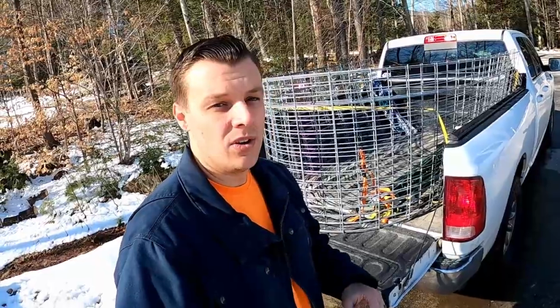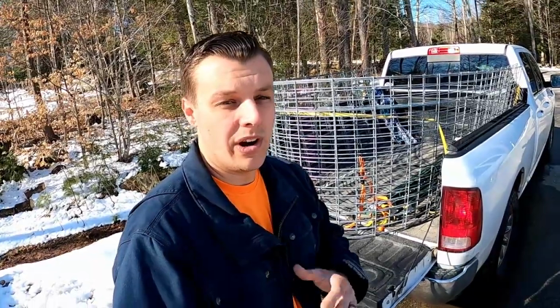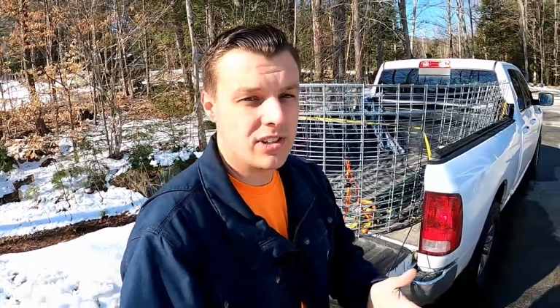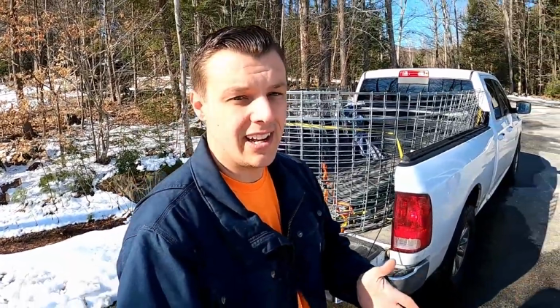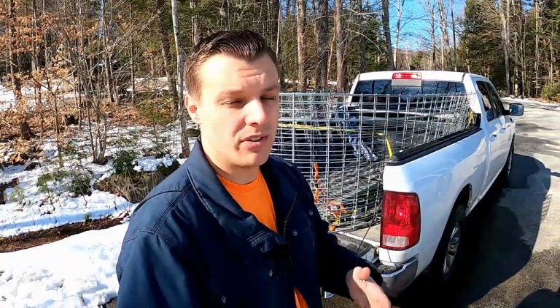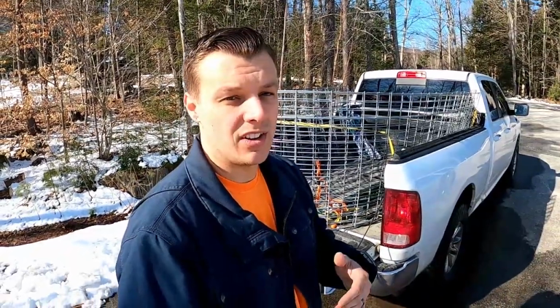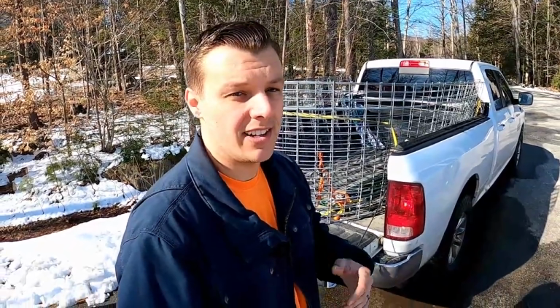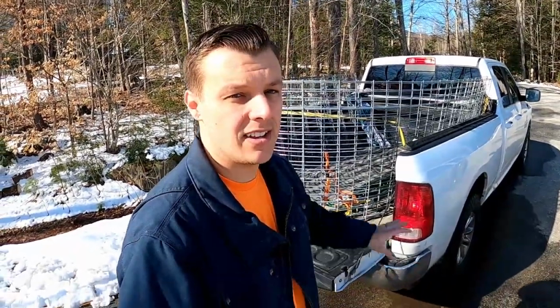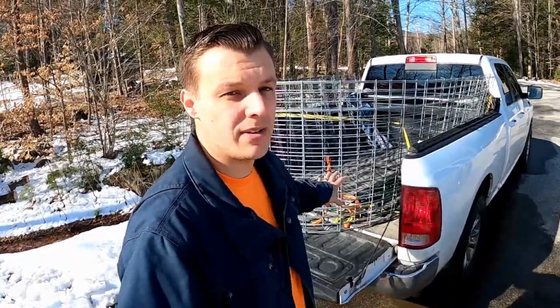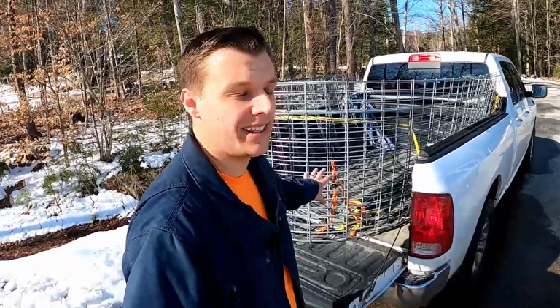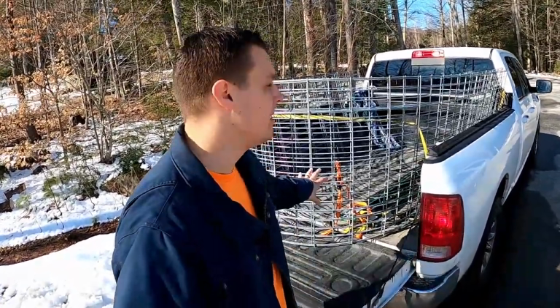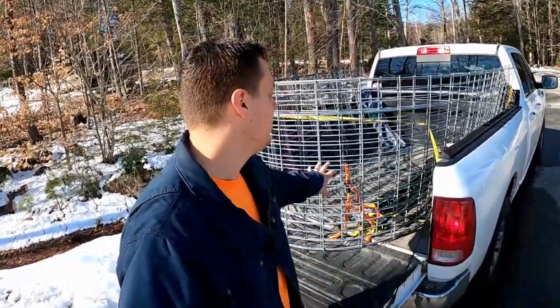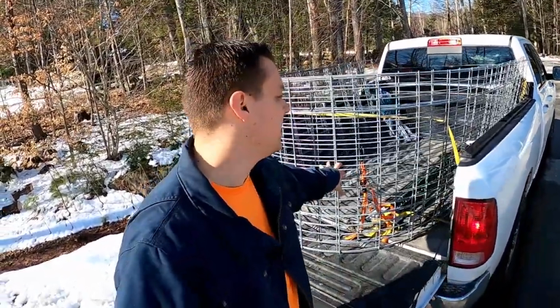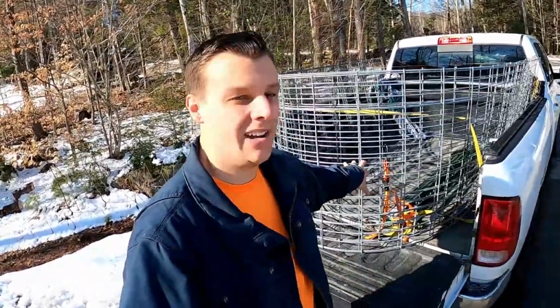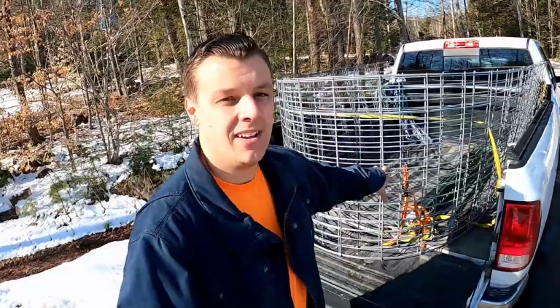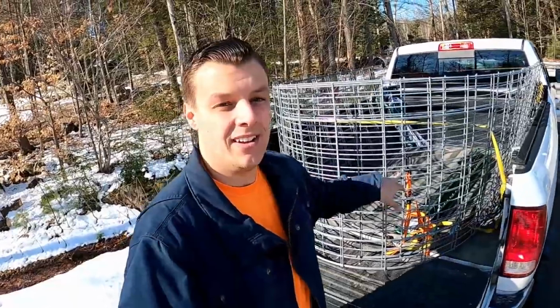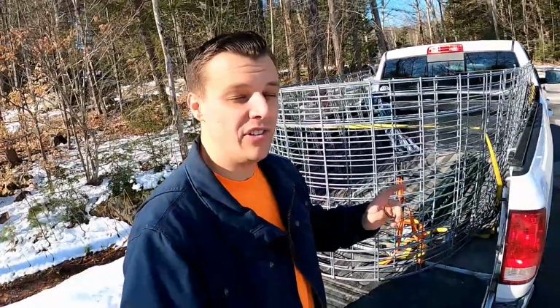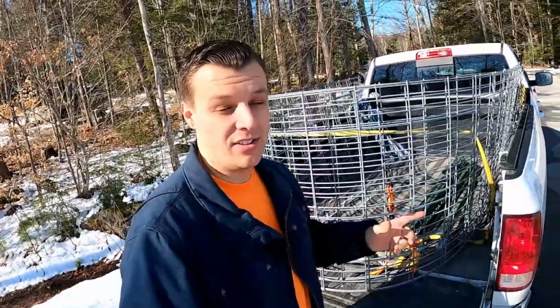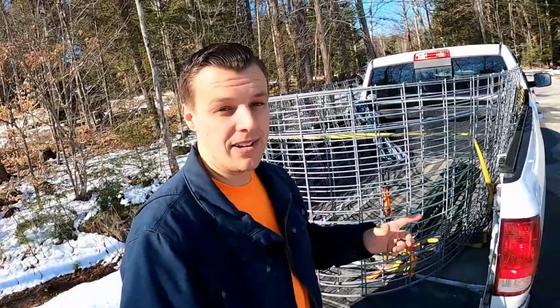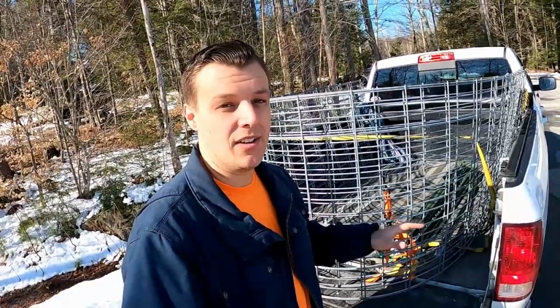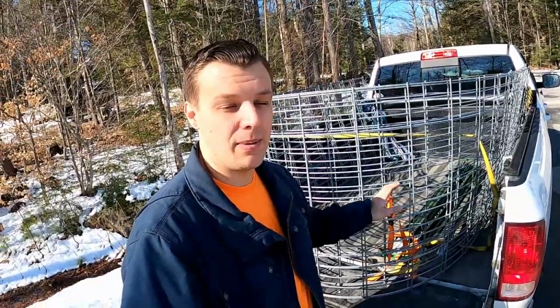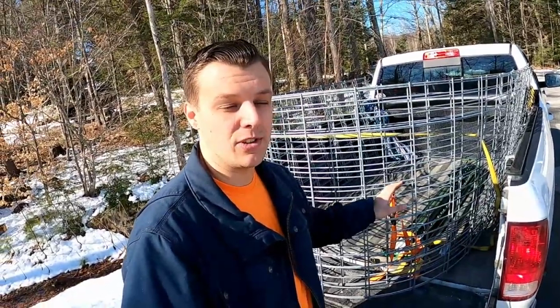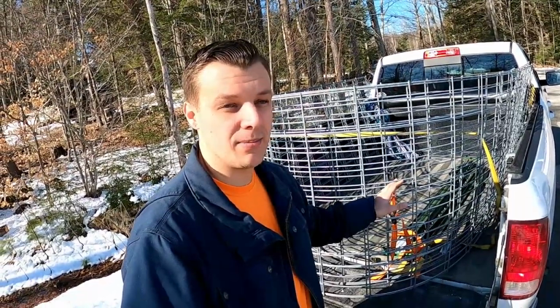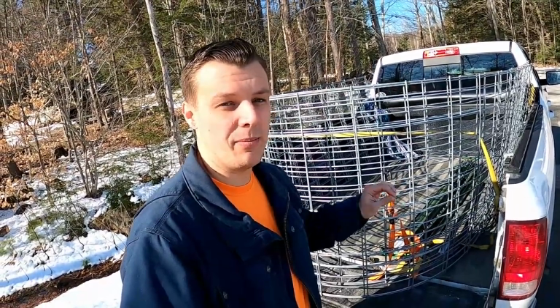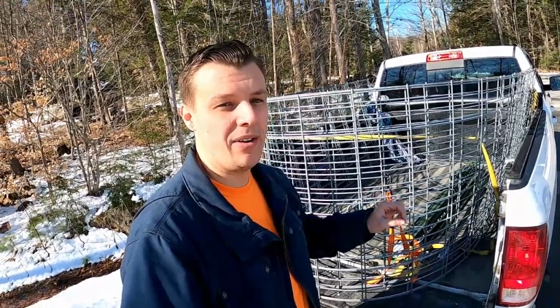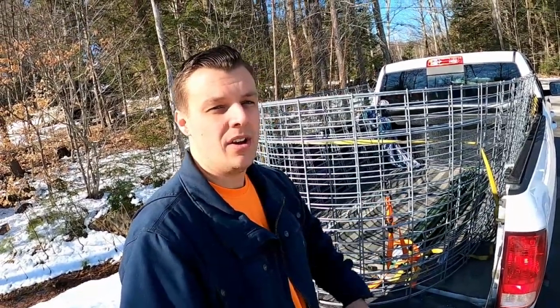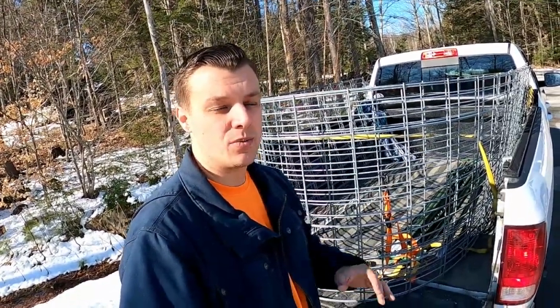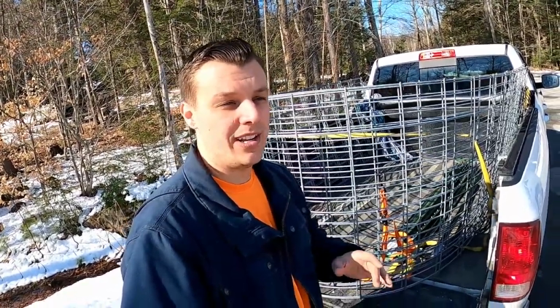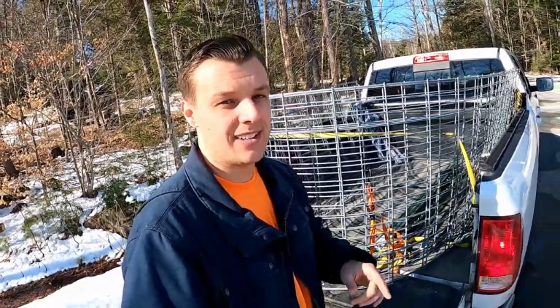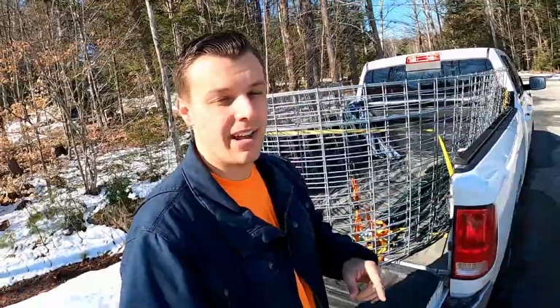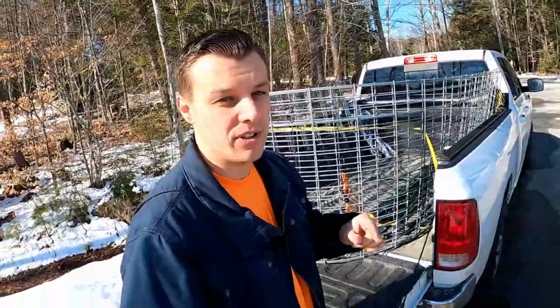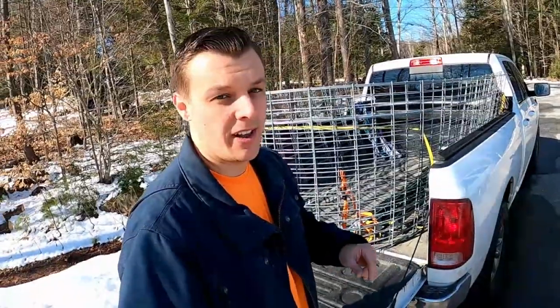So what I've looked at and what I've seen online is the way to bend them — you can bend them in. You definitely can't do this by yourself, so the people at Tractor Supply helped me out, which is pretty nice of them and I appreciate it.